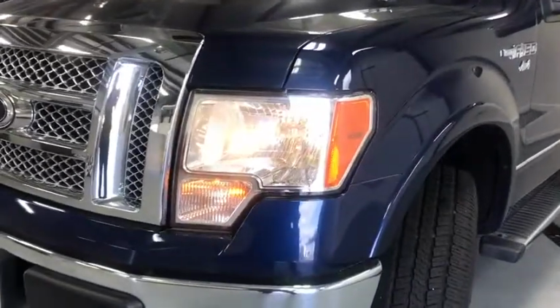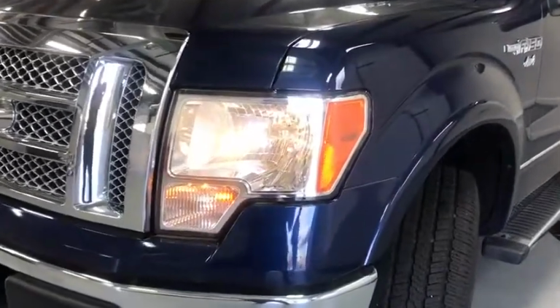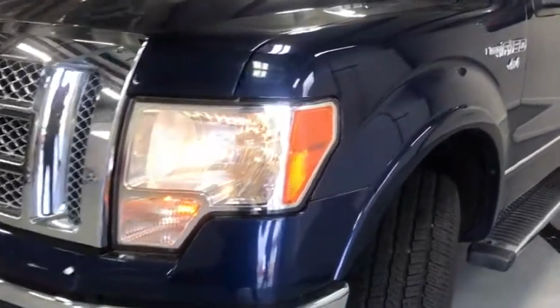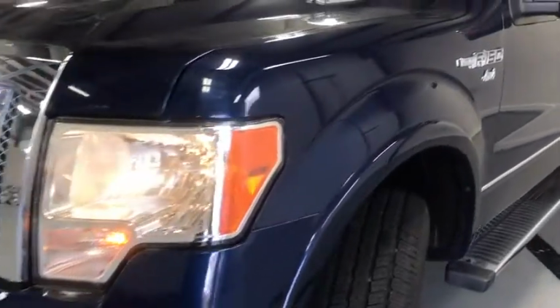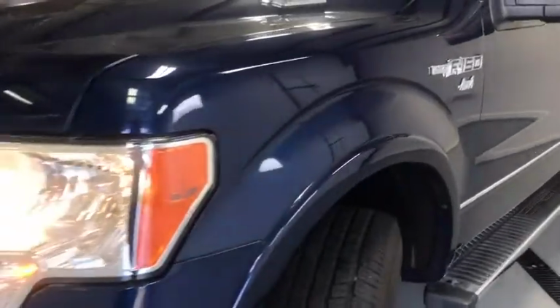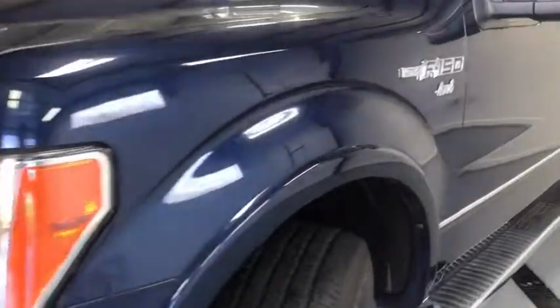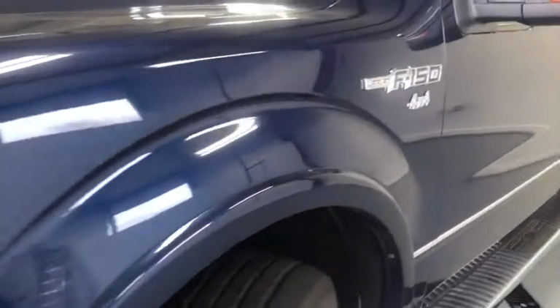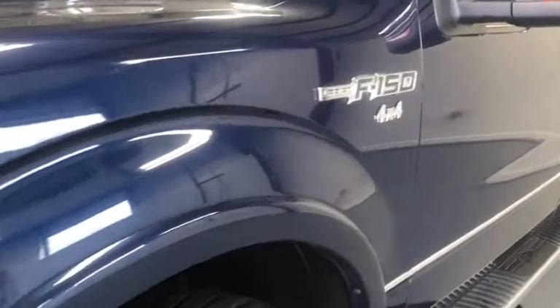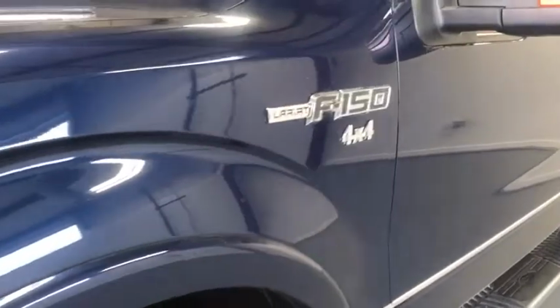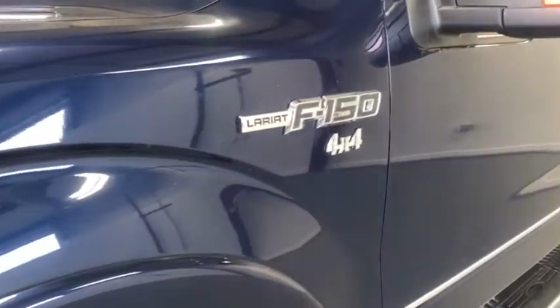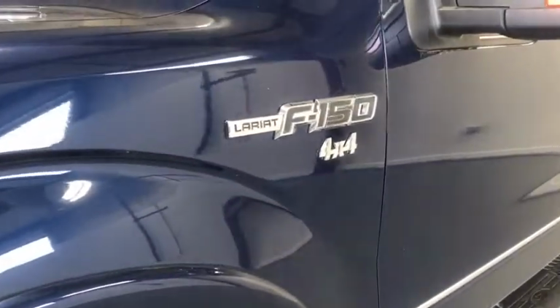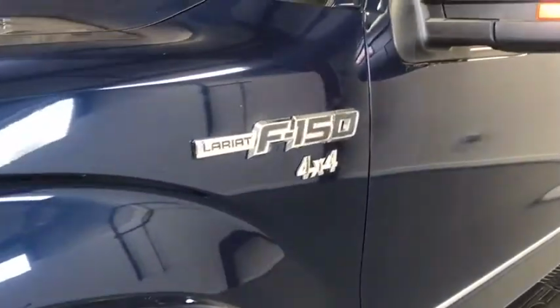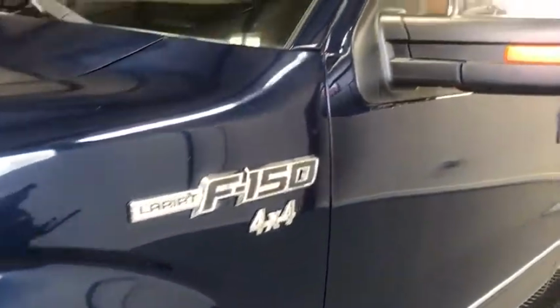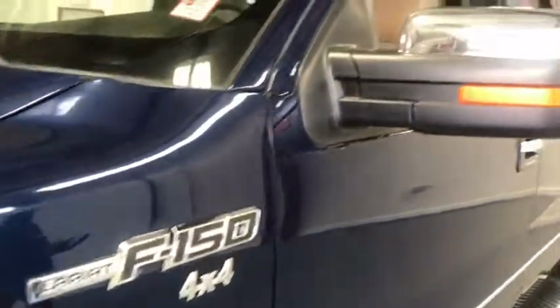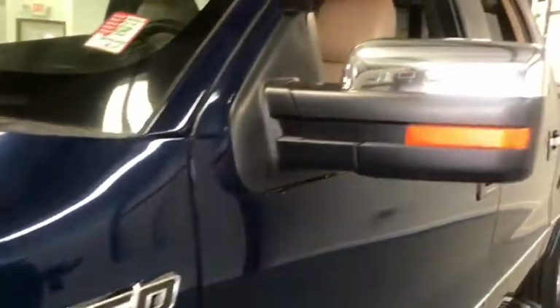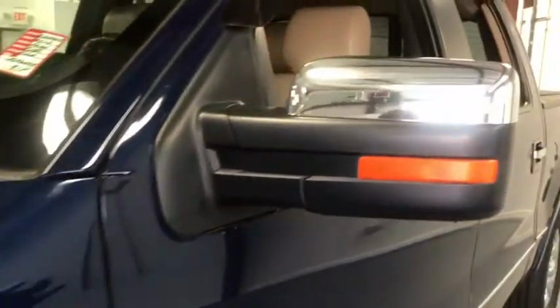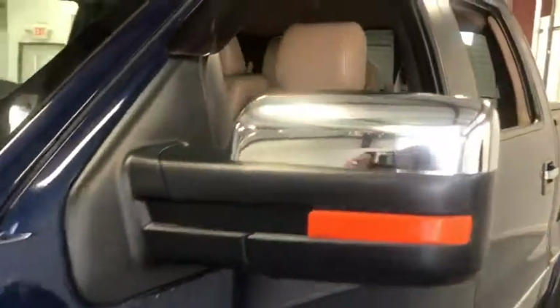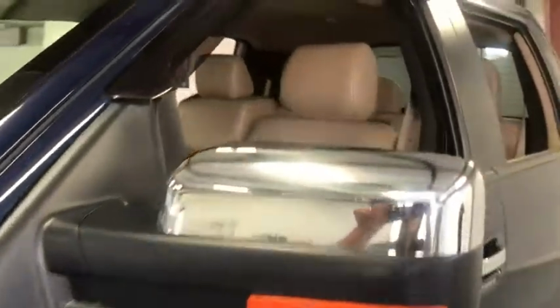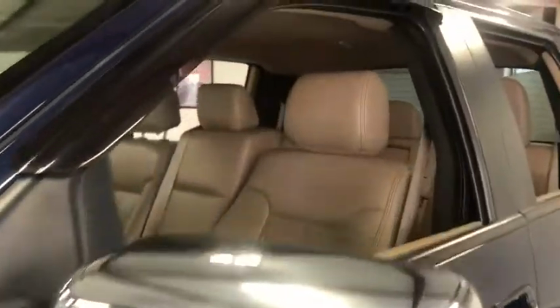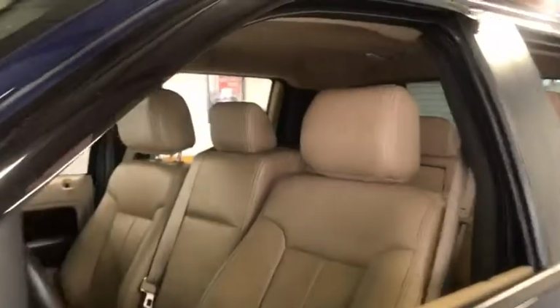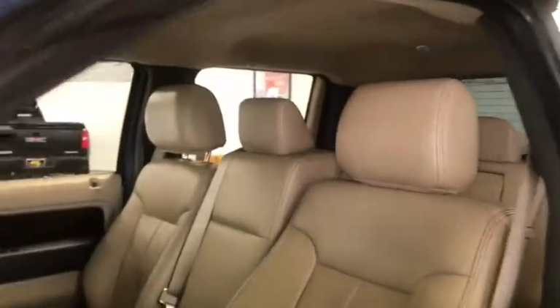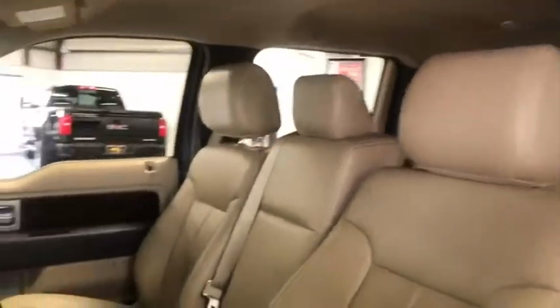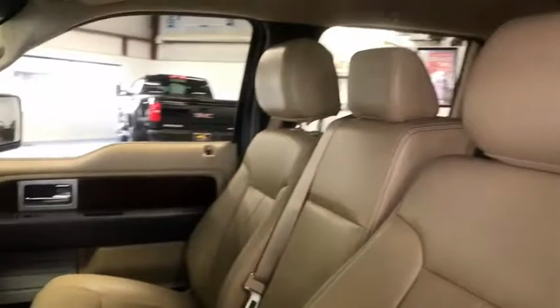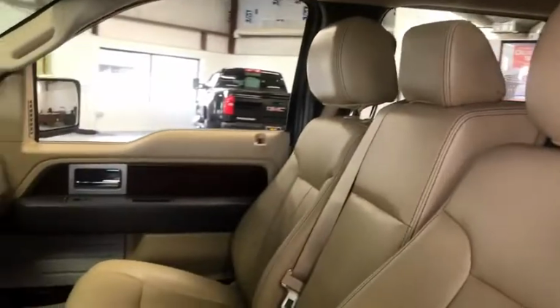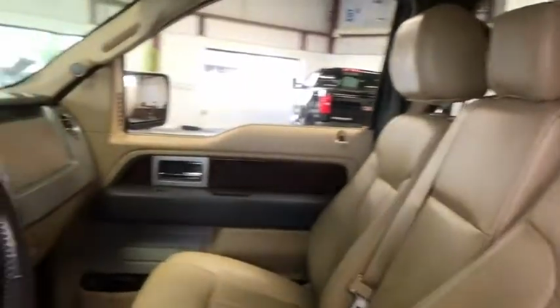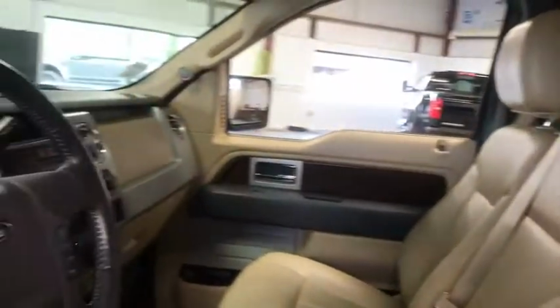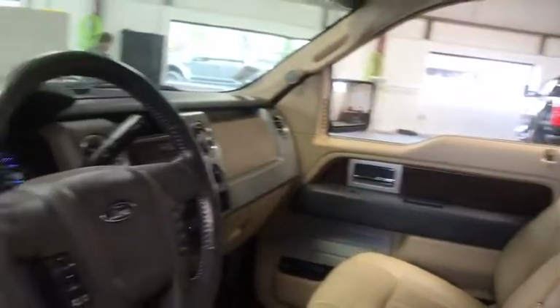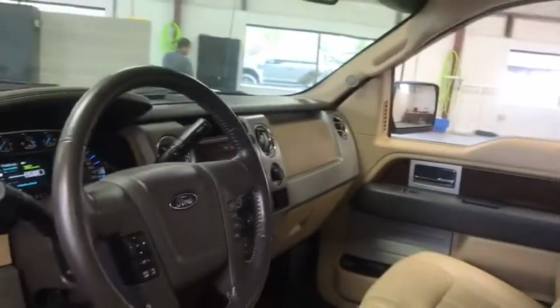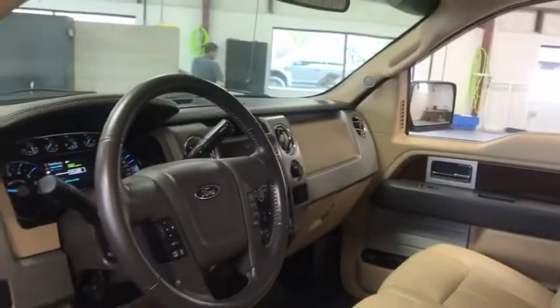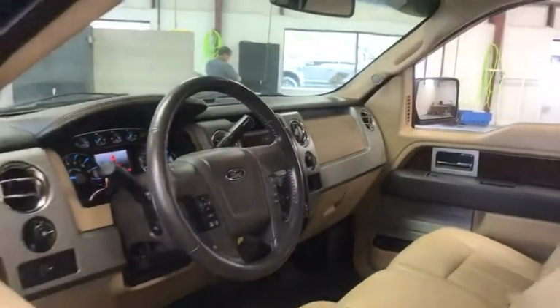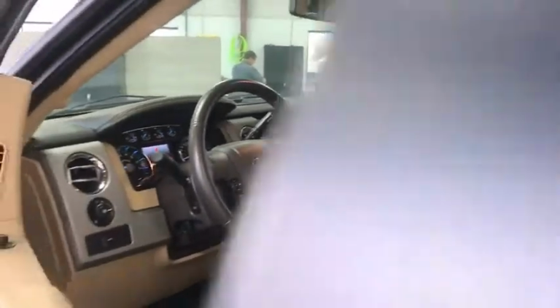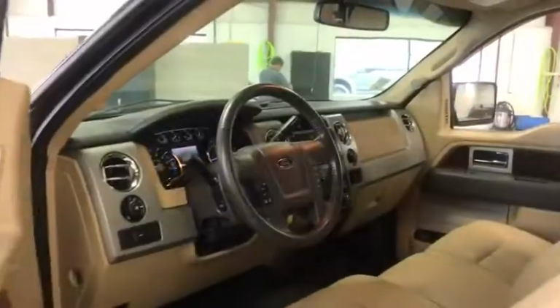Here are some of this vehicle's great options: traction control, automatic transmission, cruise control, fog lamps, compass, power windows, remote power door locks, tachometer.